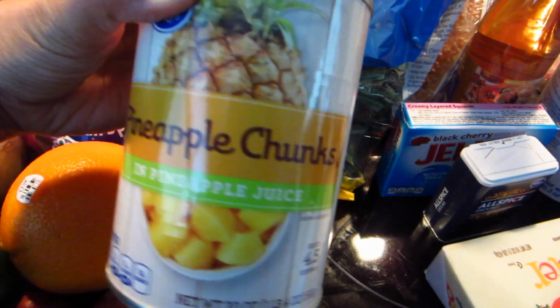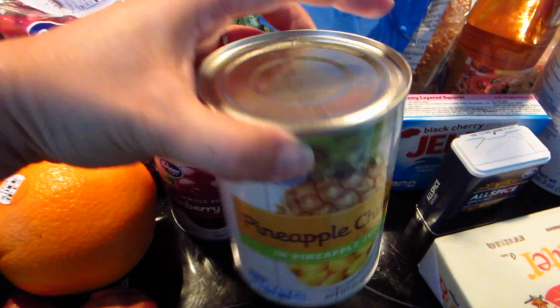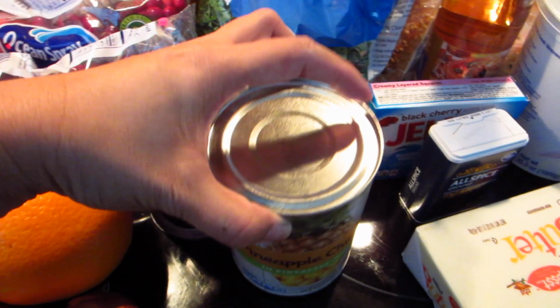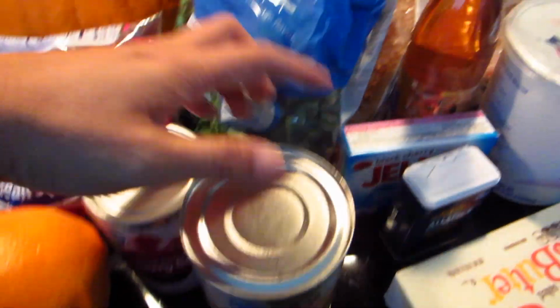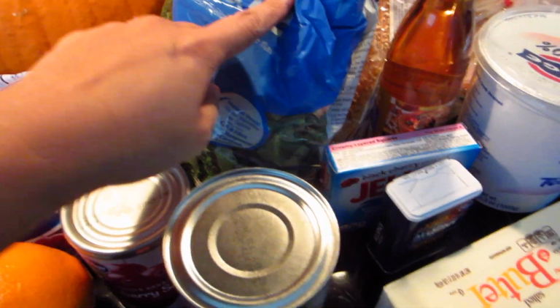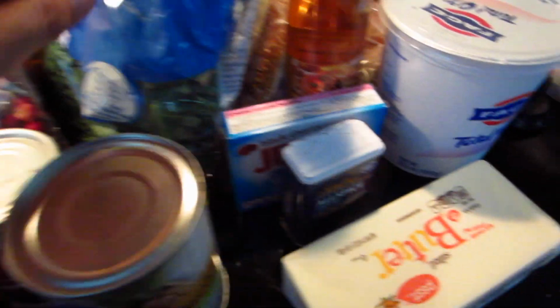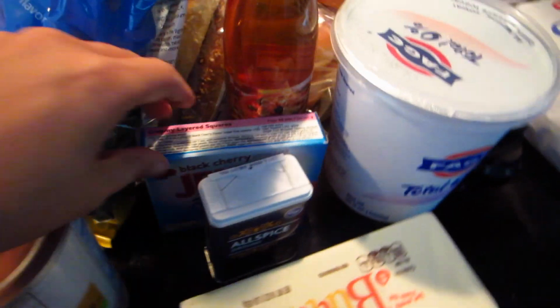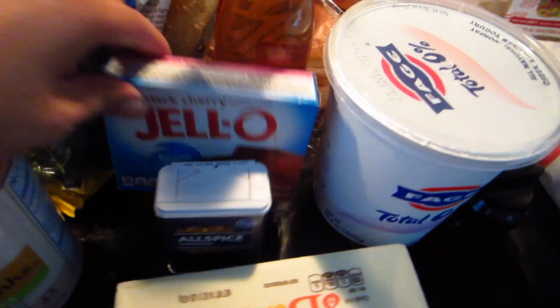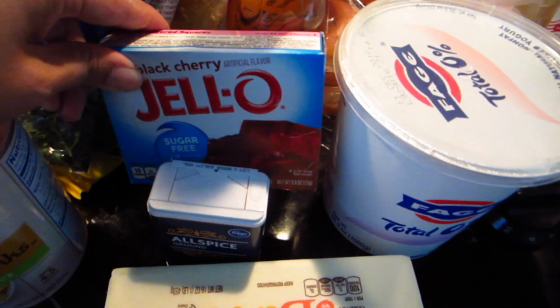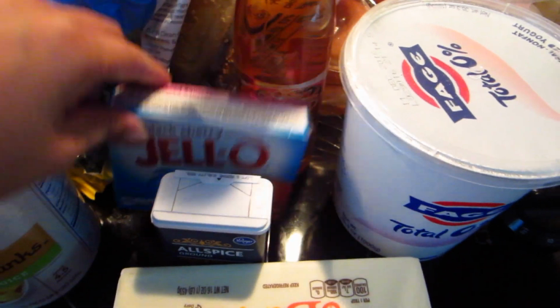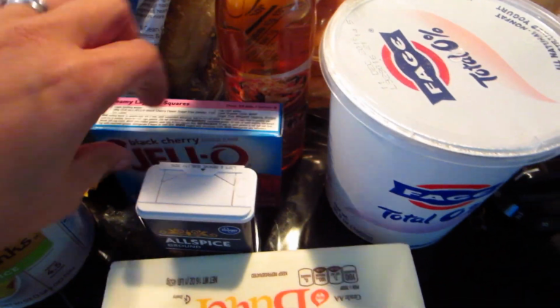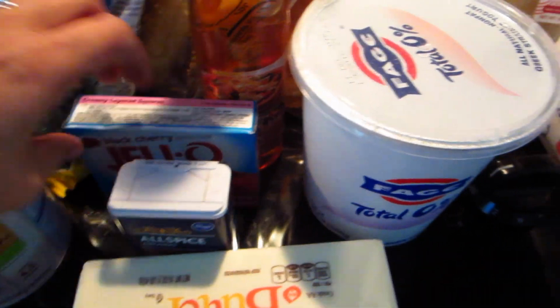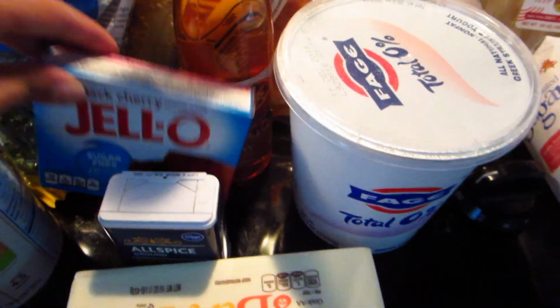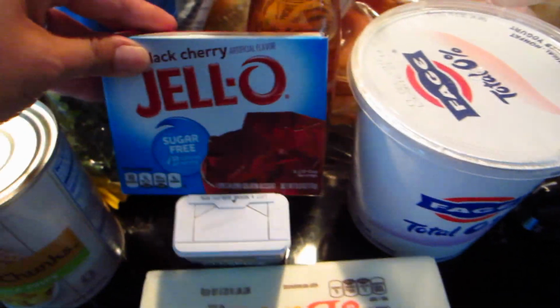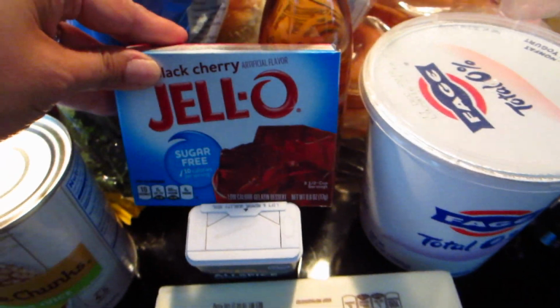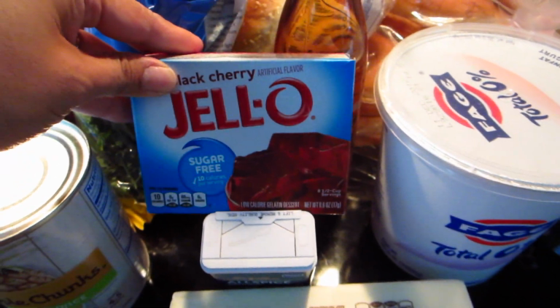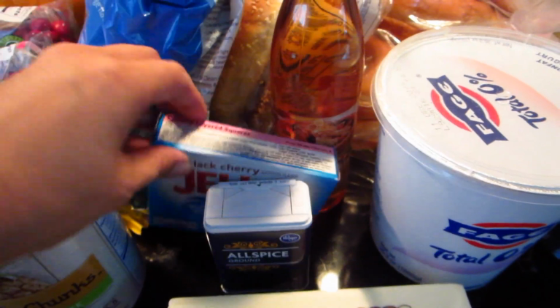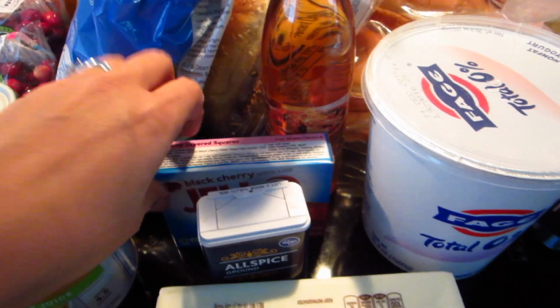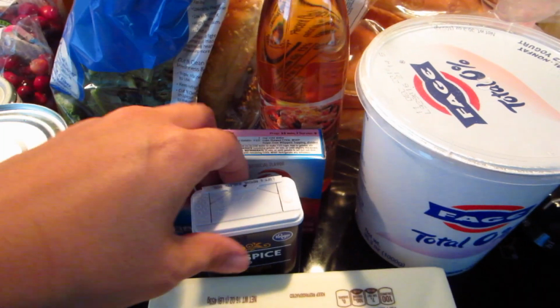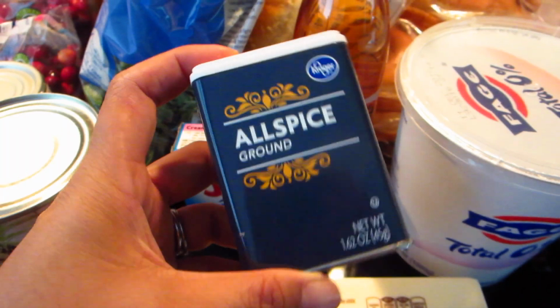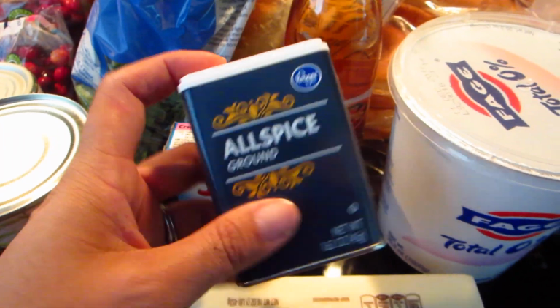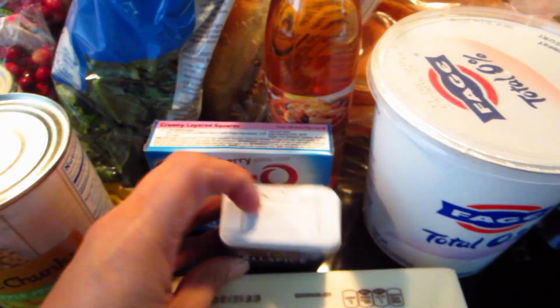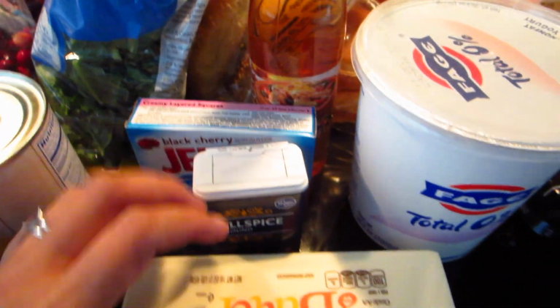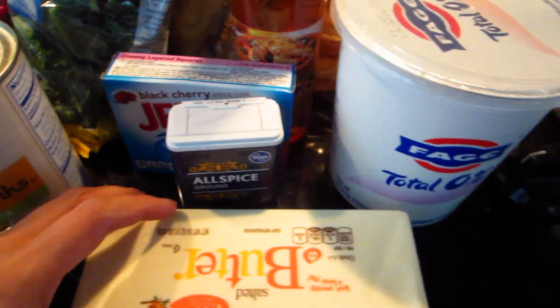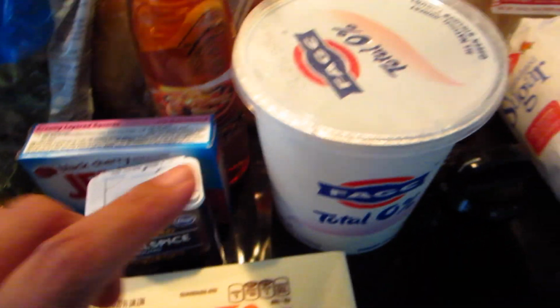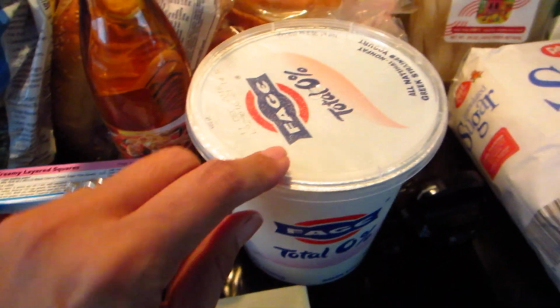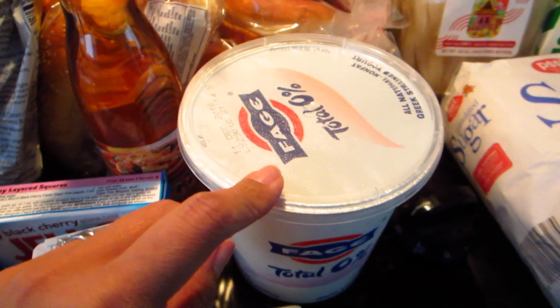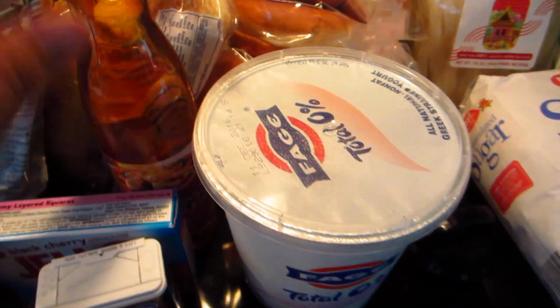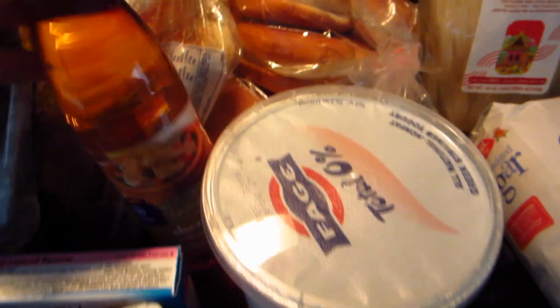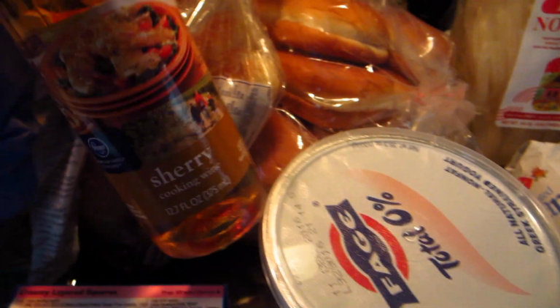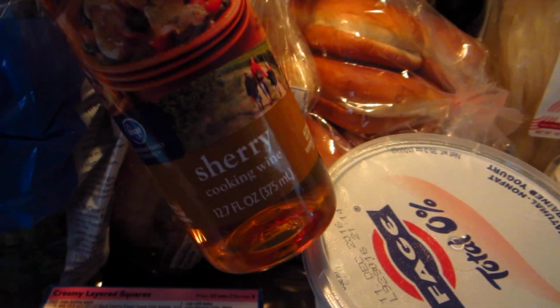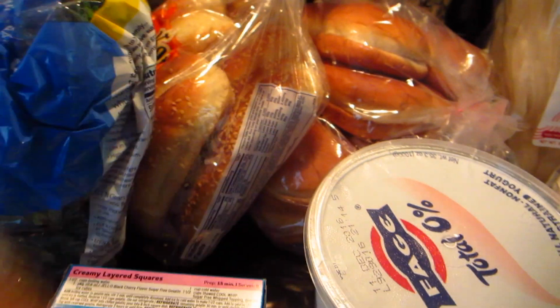We have a whole cranberry sauce, pineapple chunks, kale, and Jell-O — this is sugar-free black cherry. All spice, butter, yogurt, and sherry vinegar.